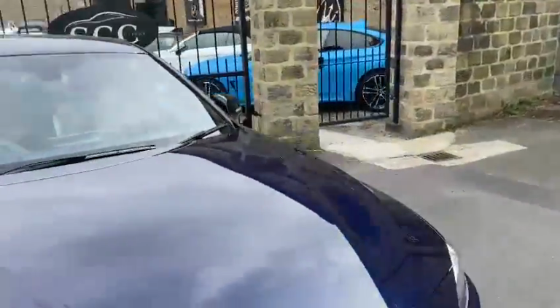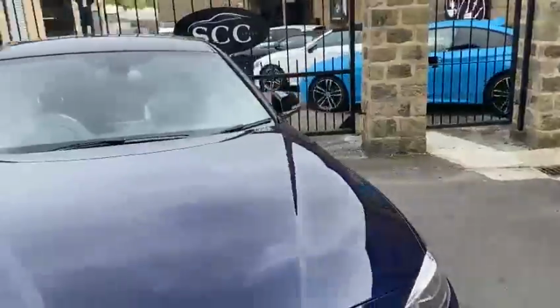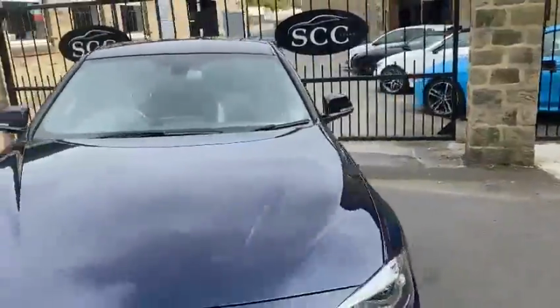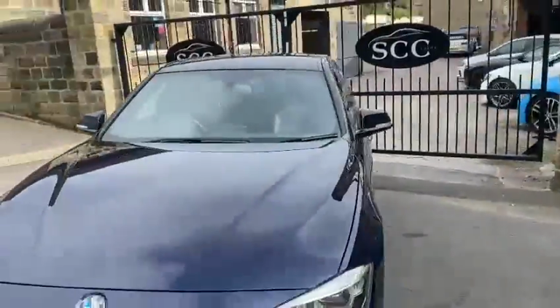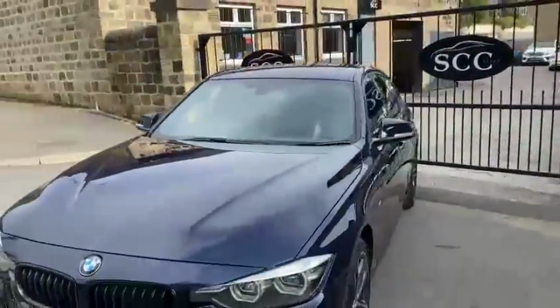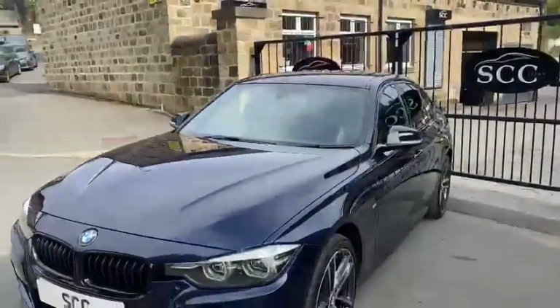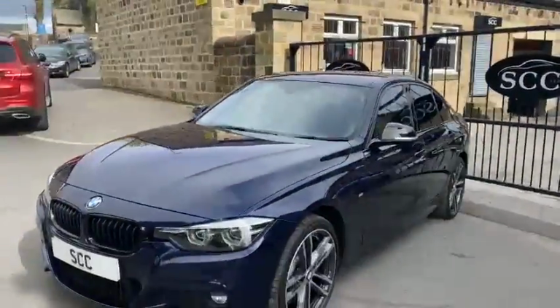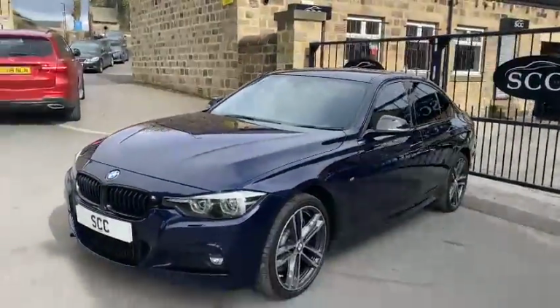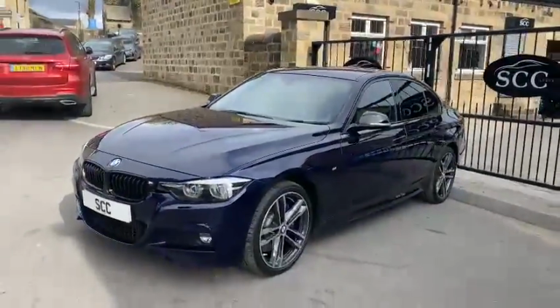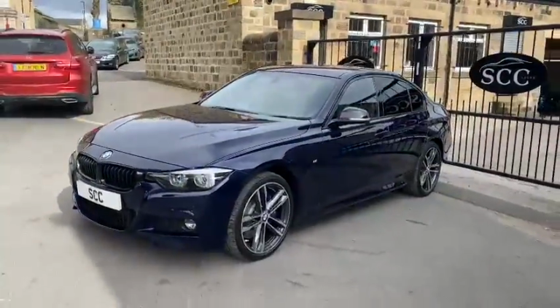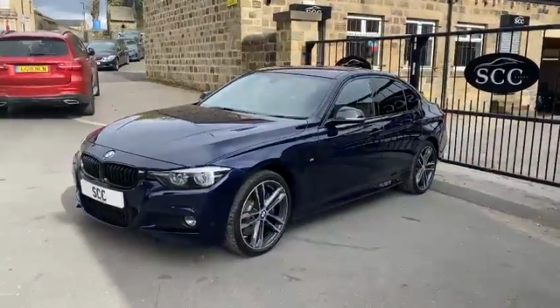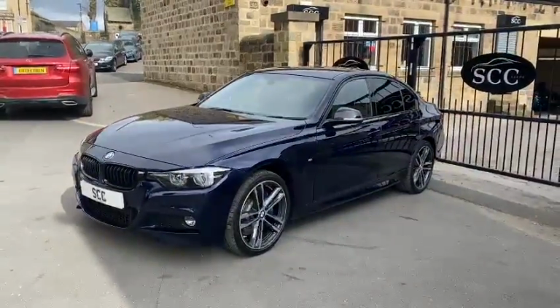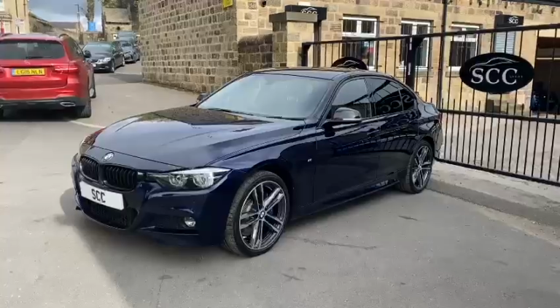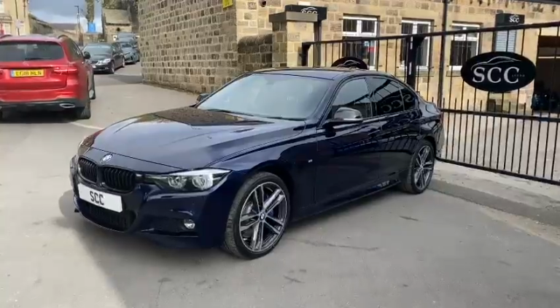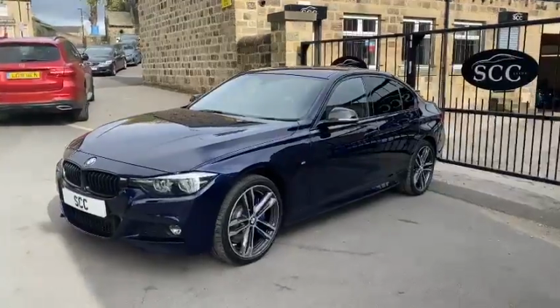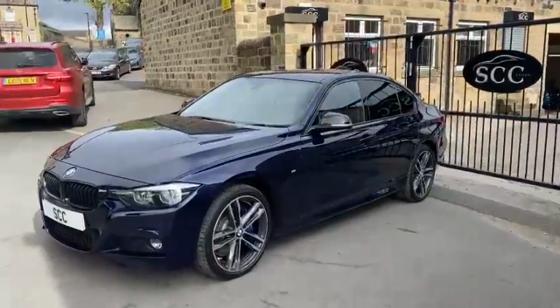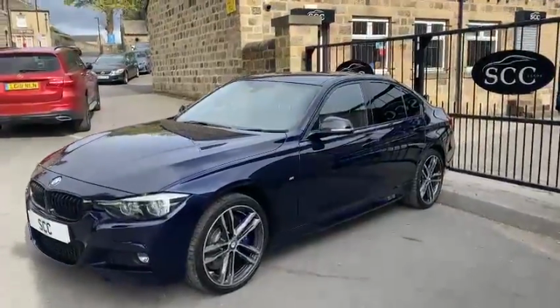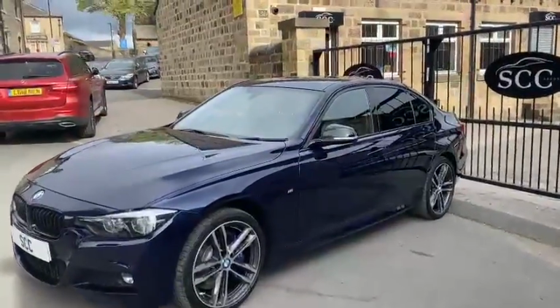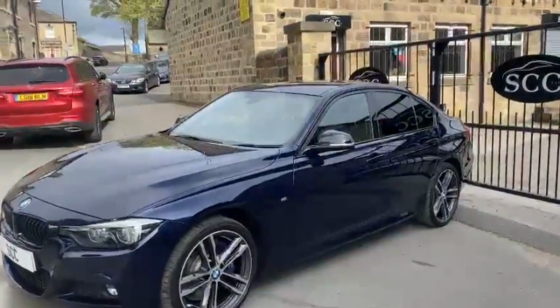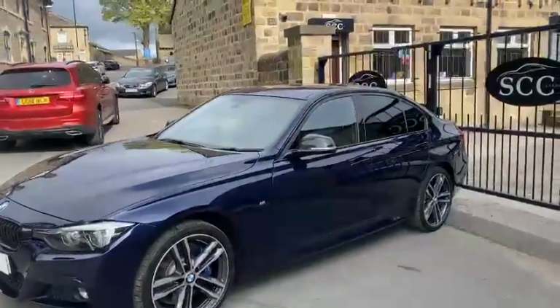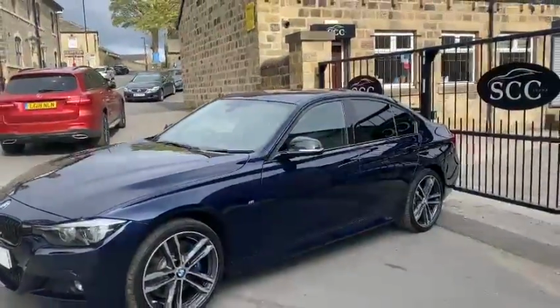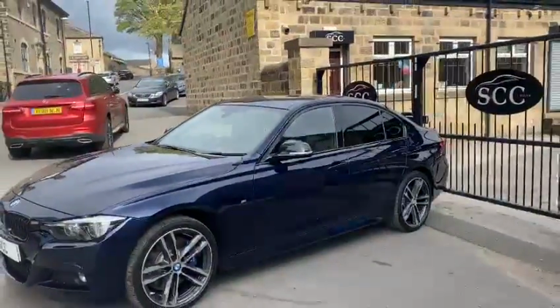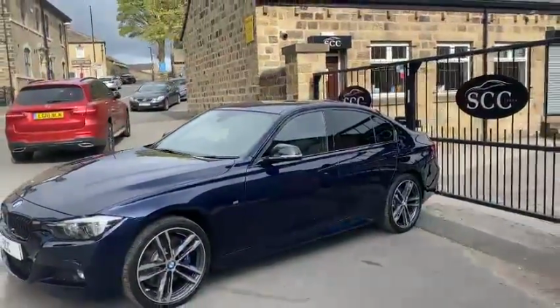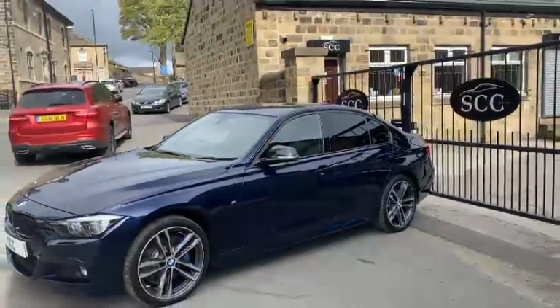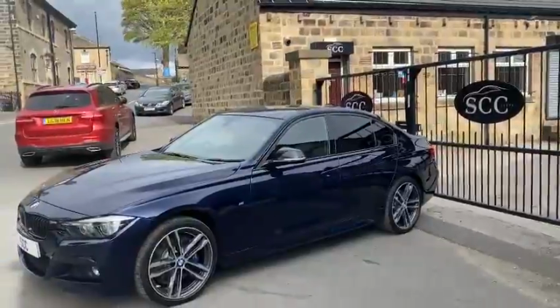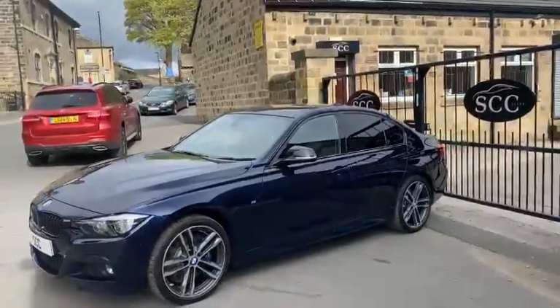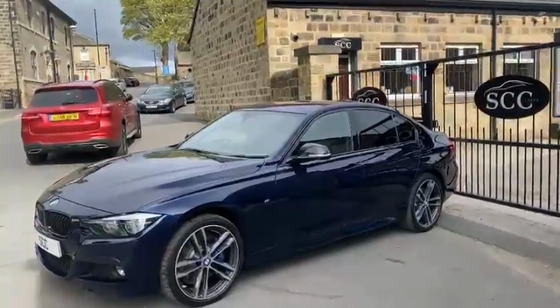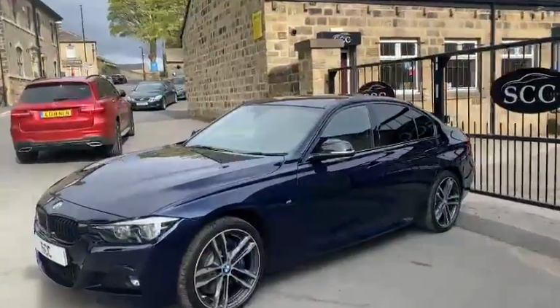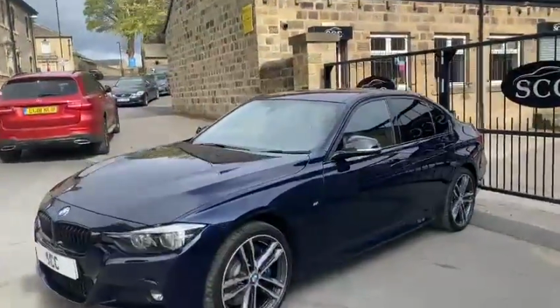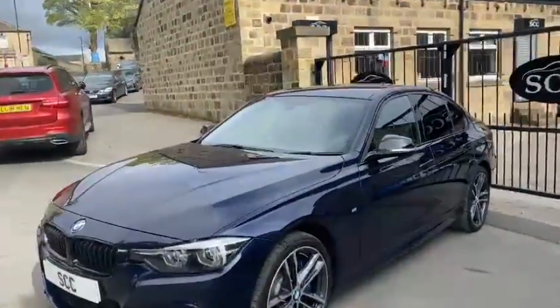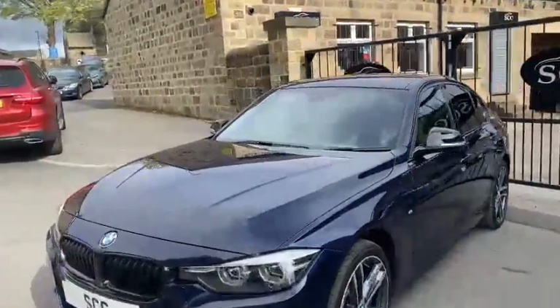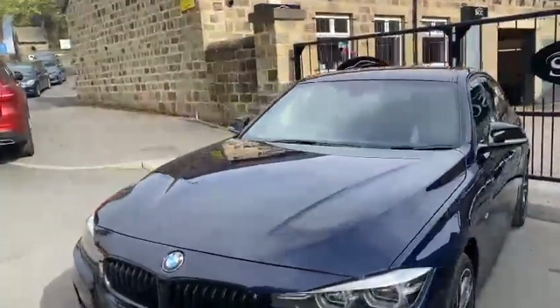Great condition, 21,000 miles. All the service history is on the photos. I'll take photos of the main features of the car as well, if you haven't seen them already.